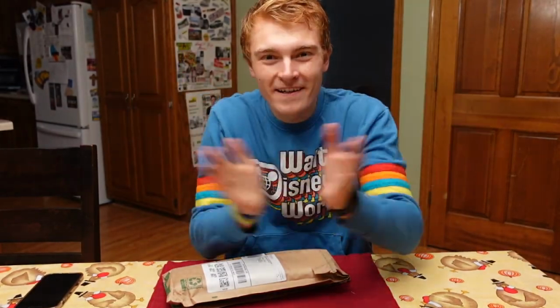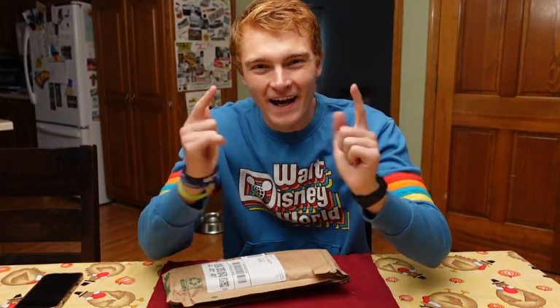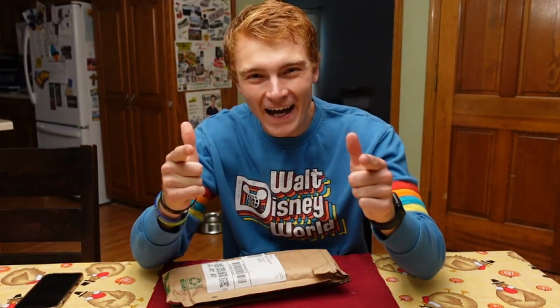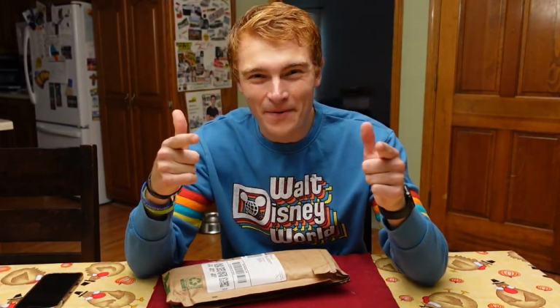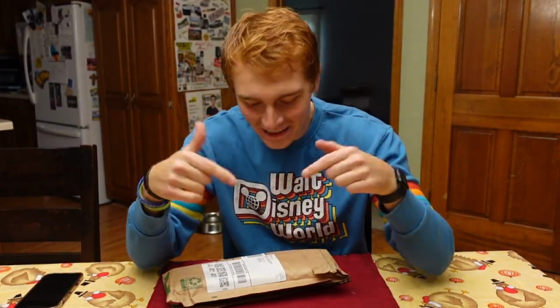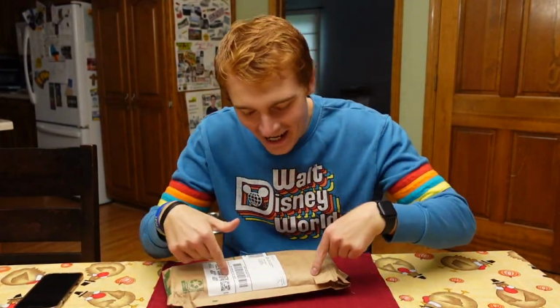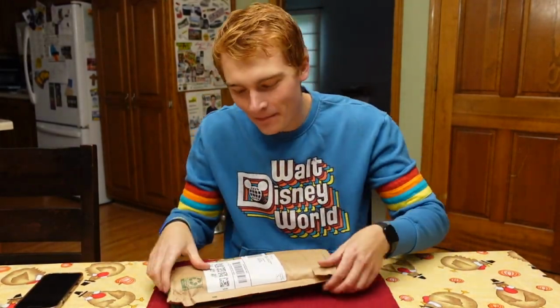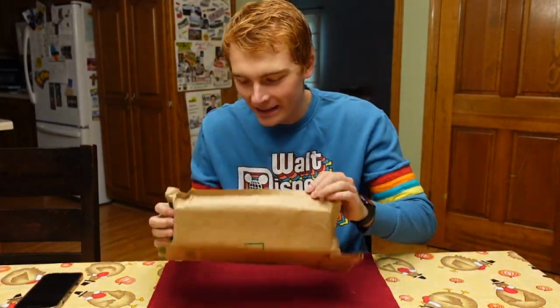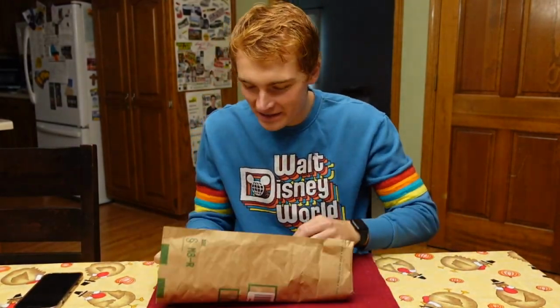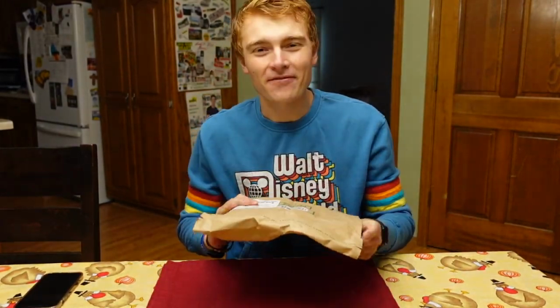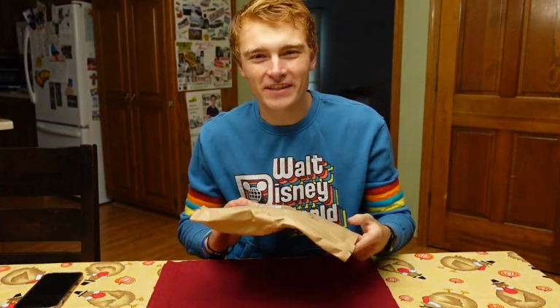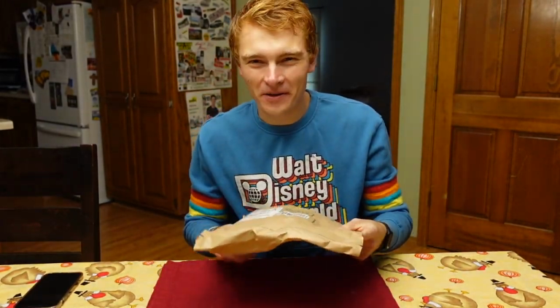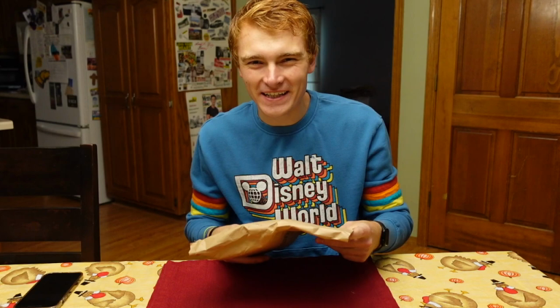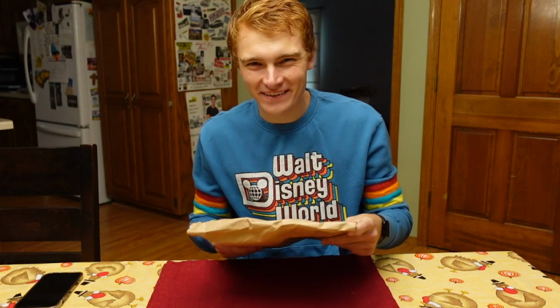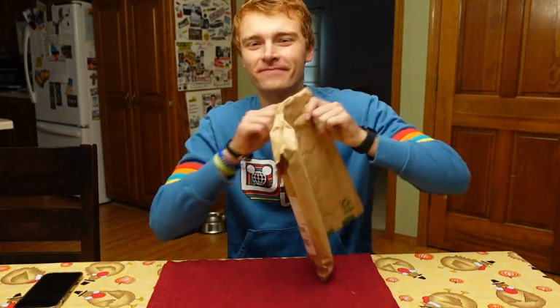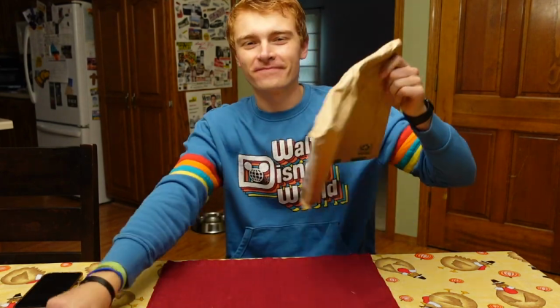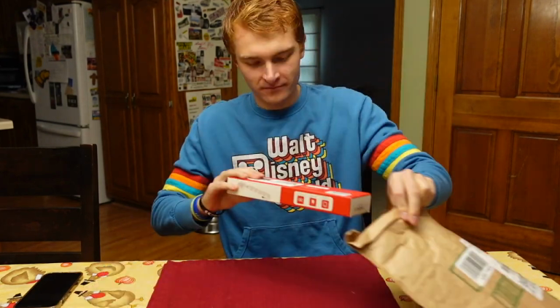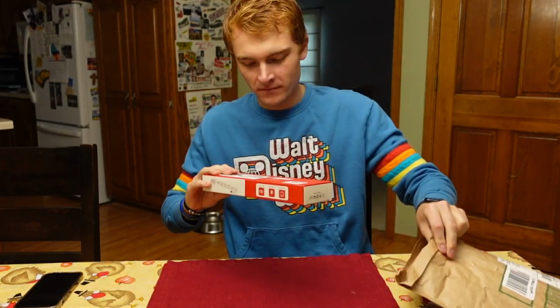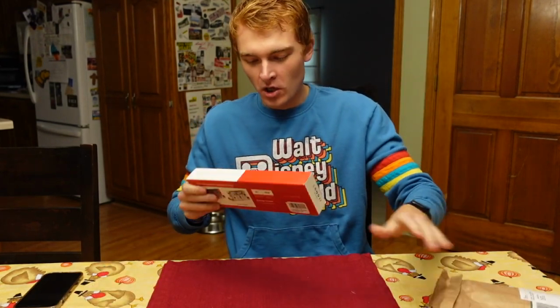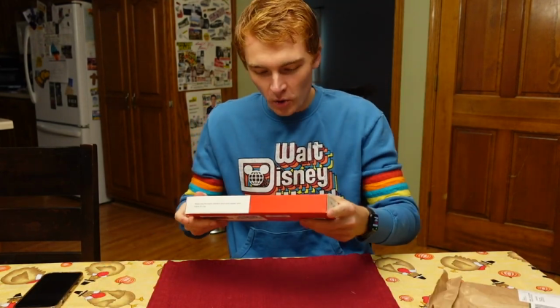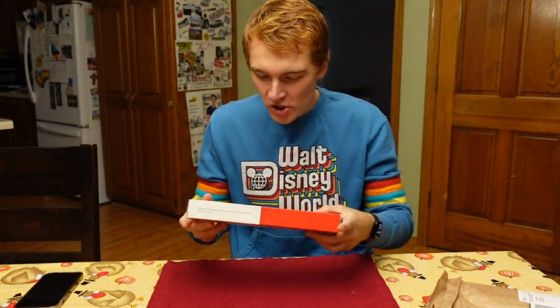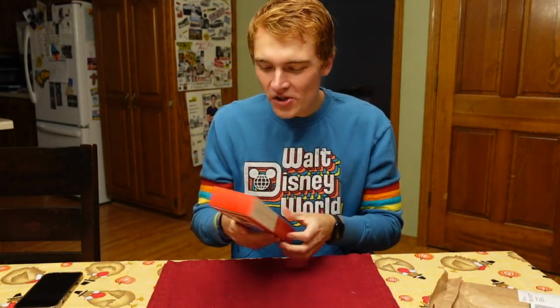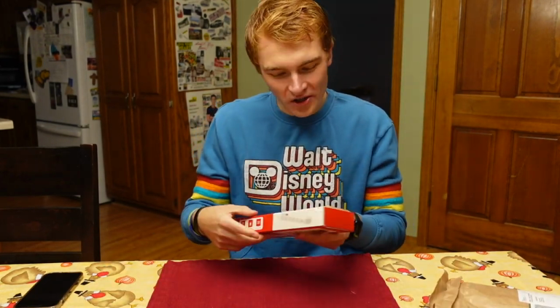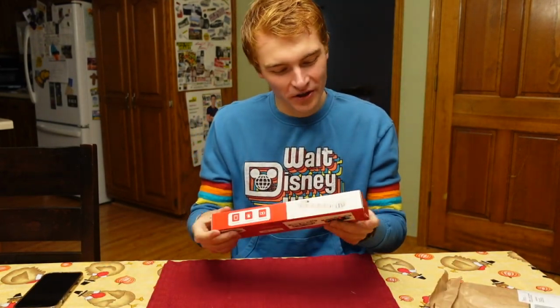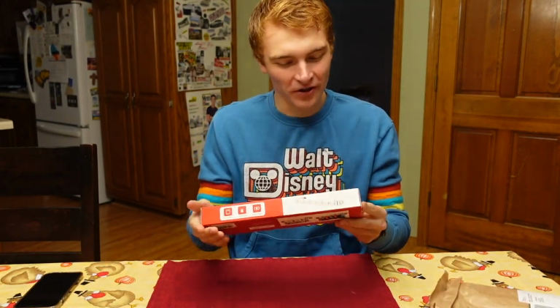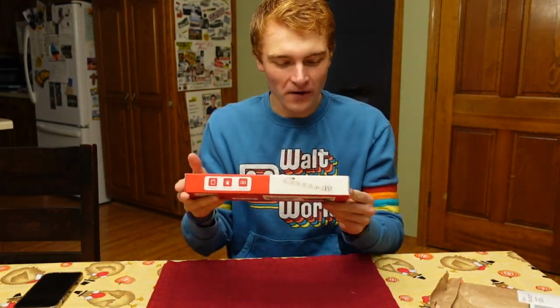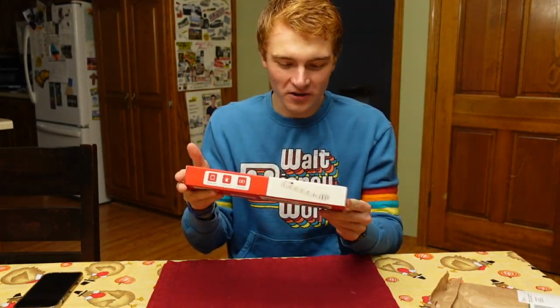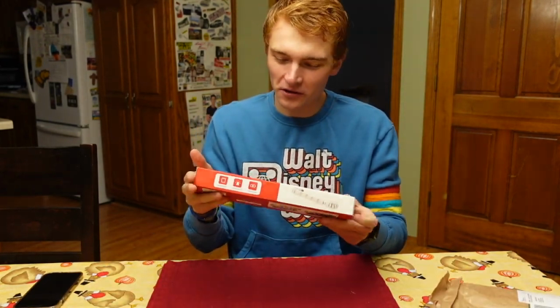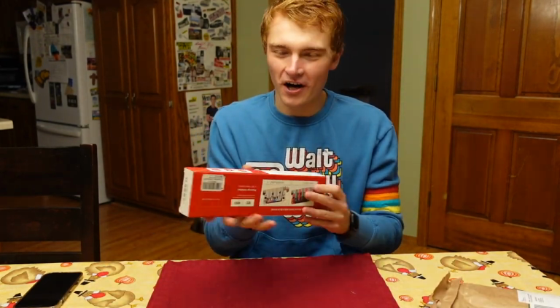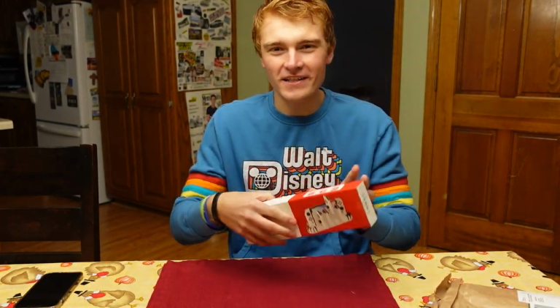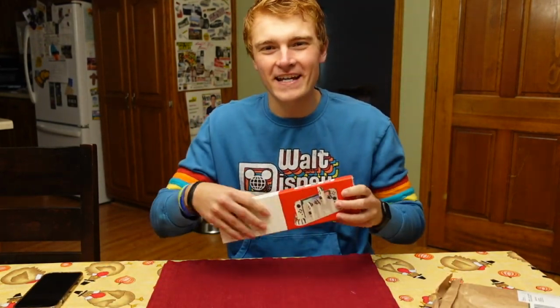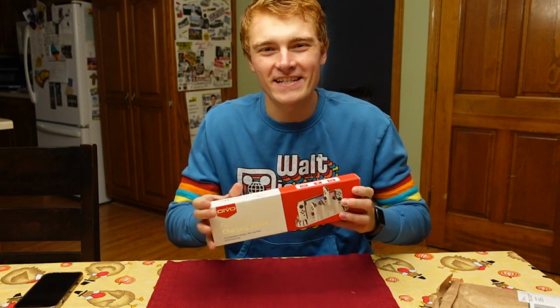I got a package! I have no idea what it is! OIVO controller charging station.